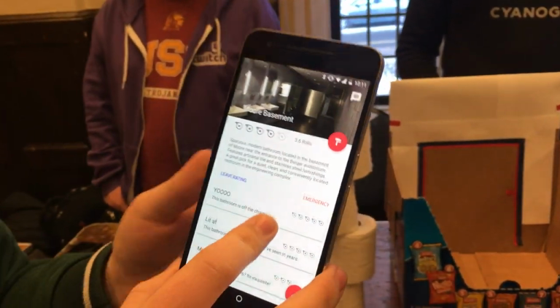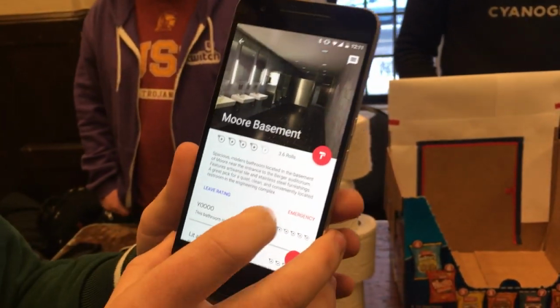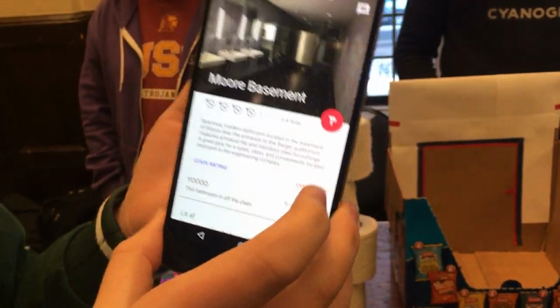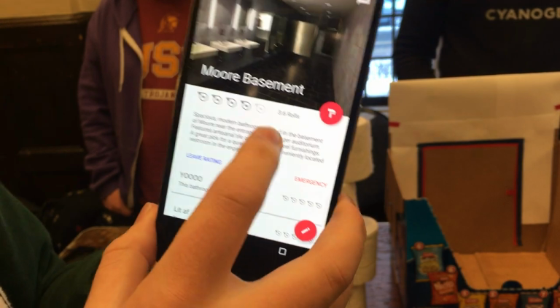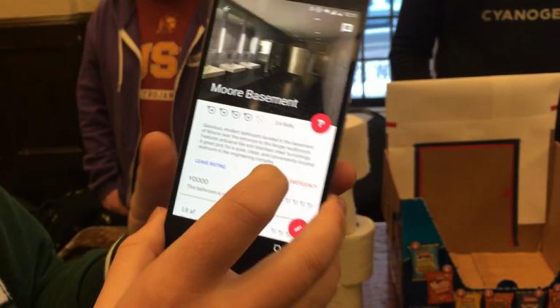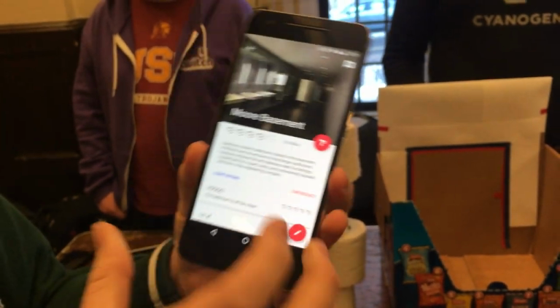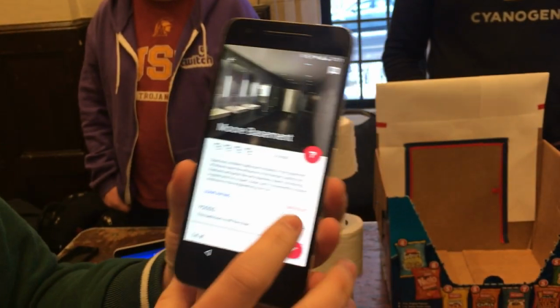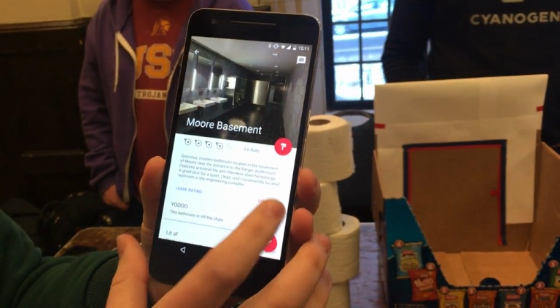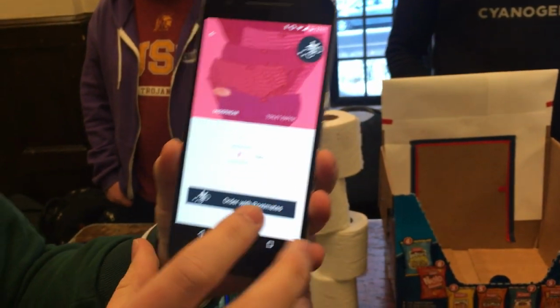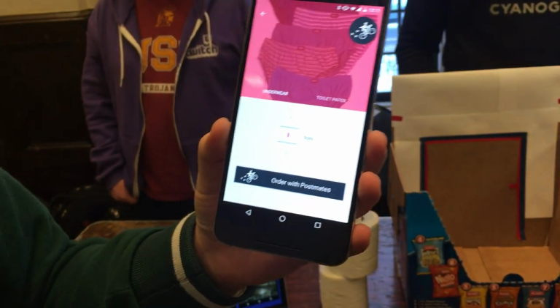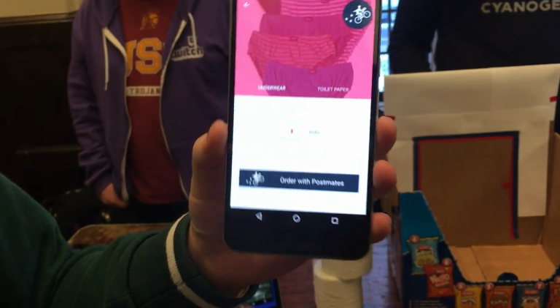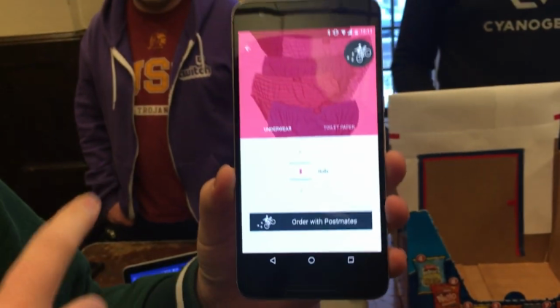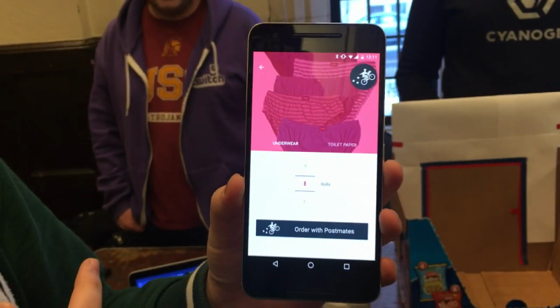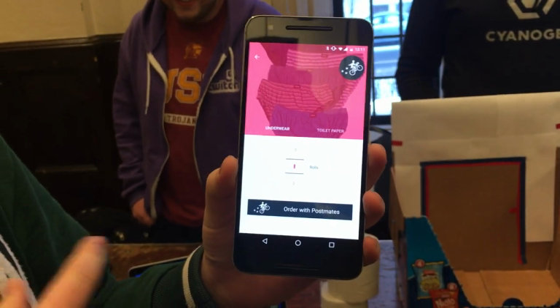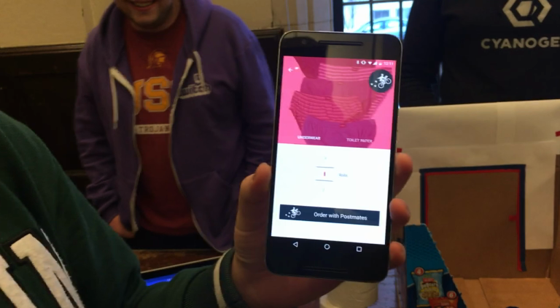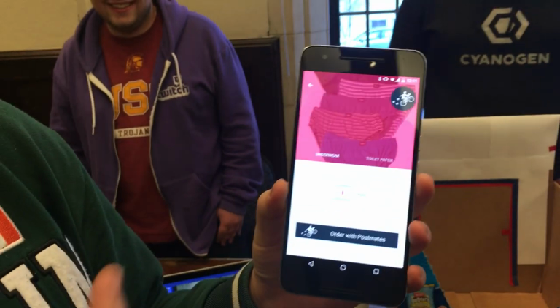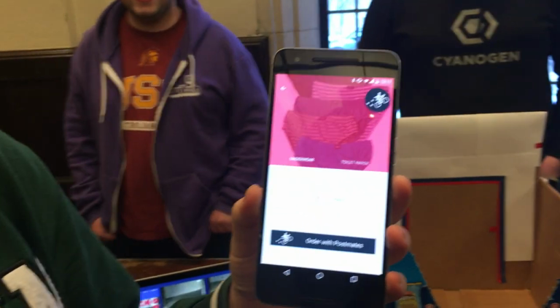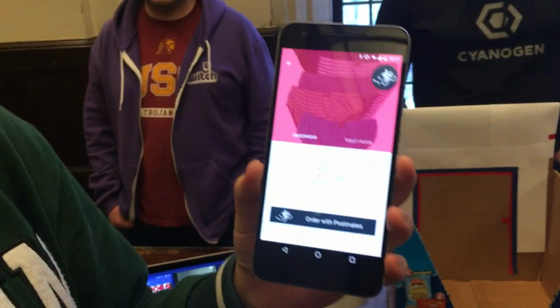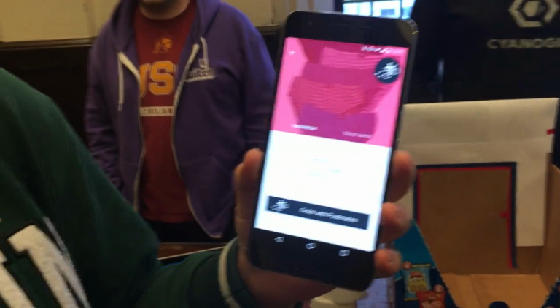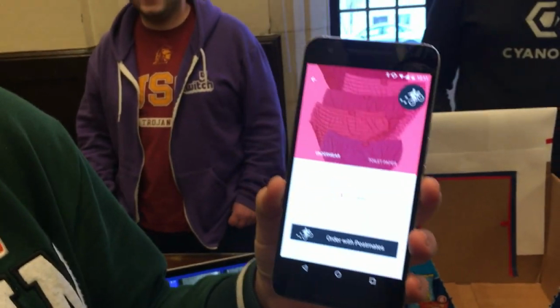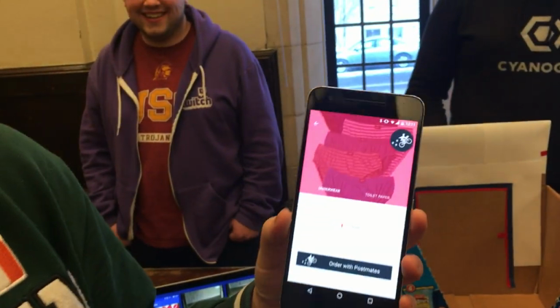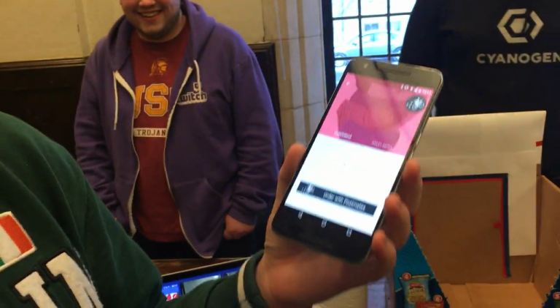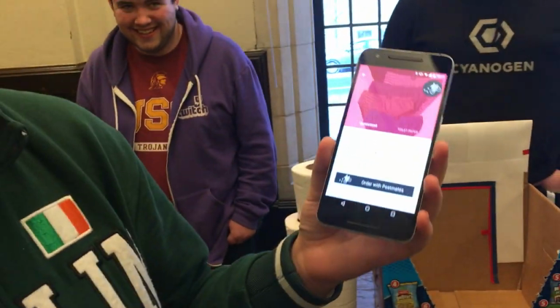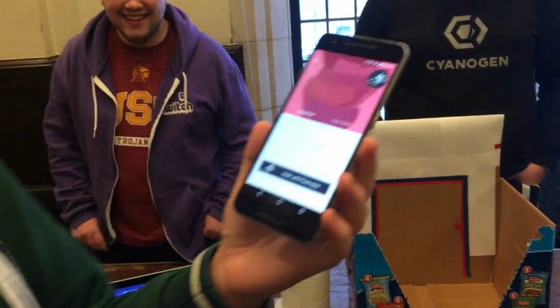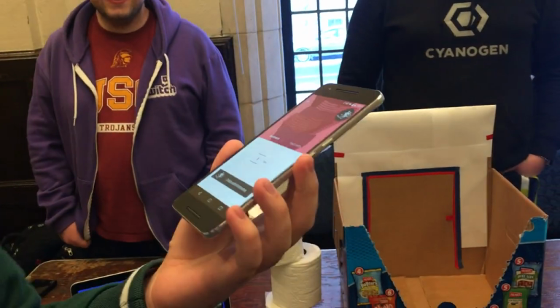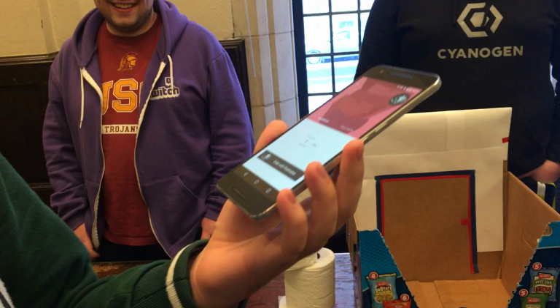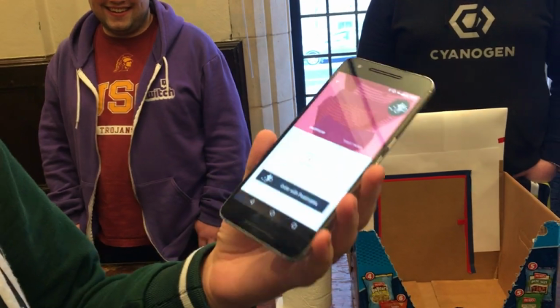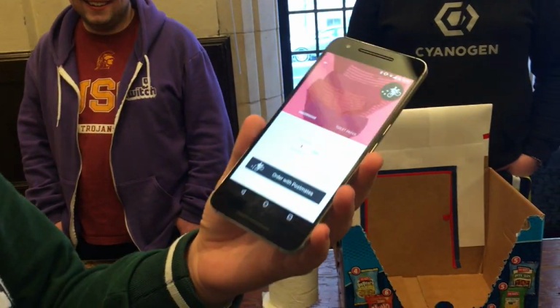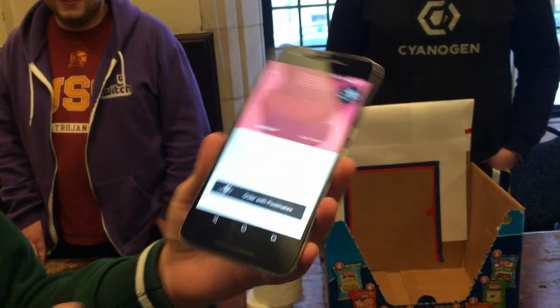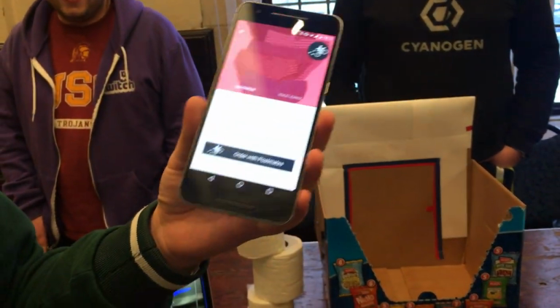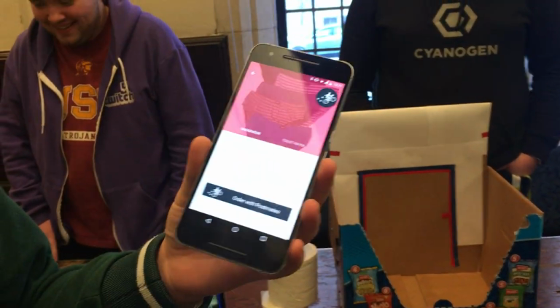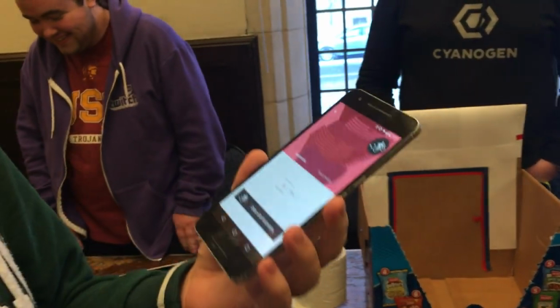There's also the on-demand portion of our hack: the emergency button, where you can order extra underwear or toilet paper on Postmates and it'll be delivered to you. So in case you can't leave the stall, you can get extra underwear and toilet paper.